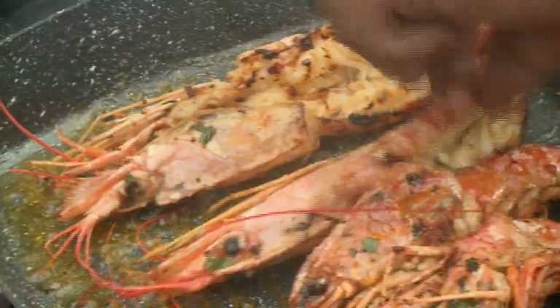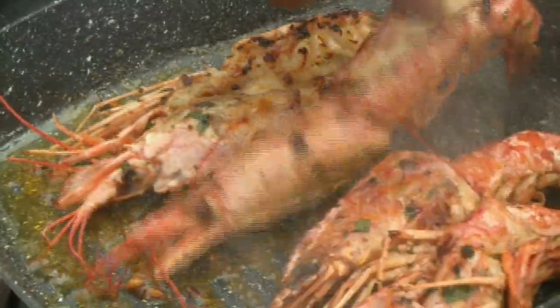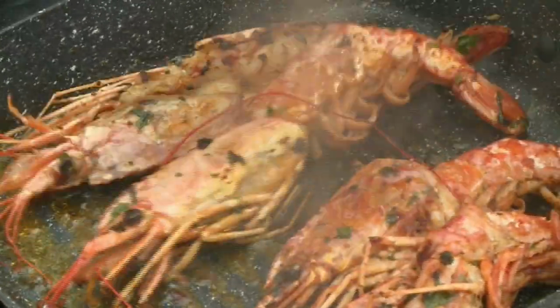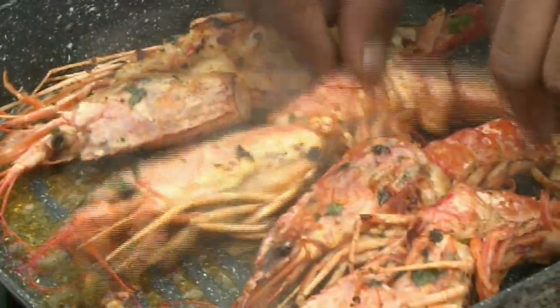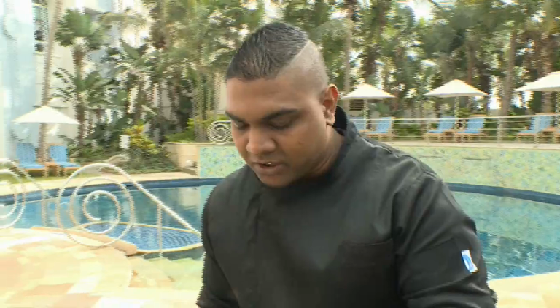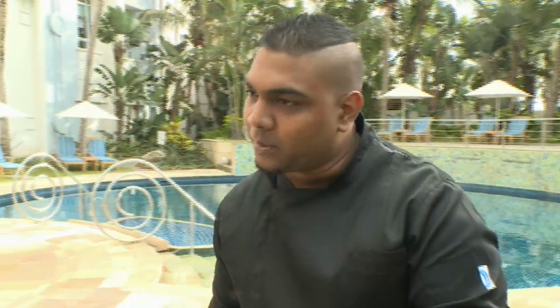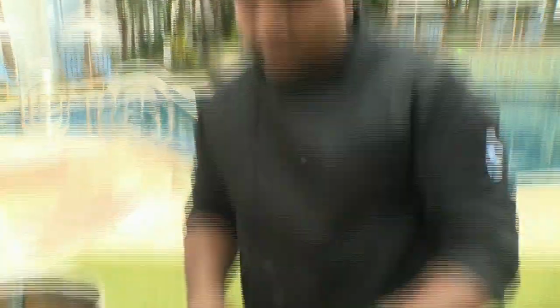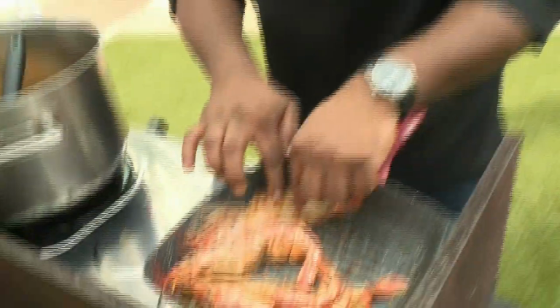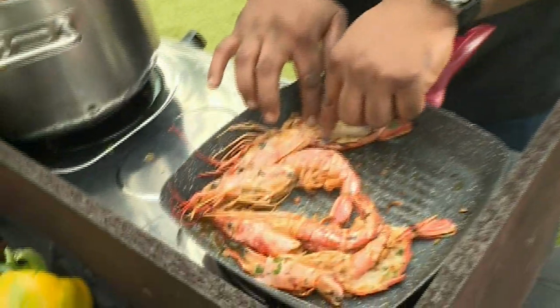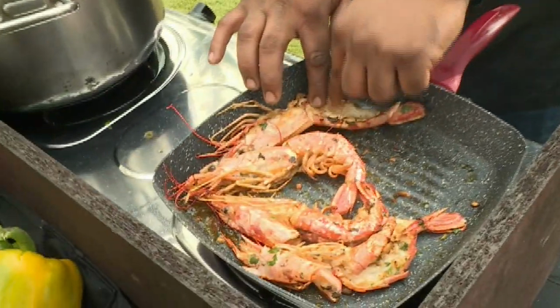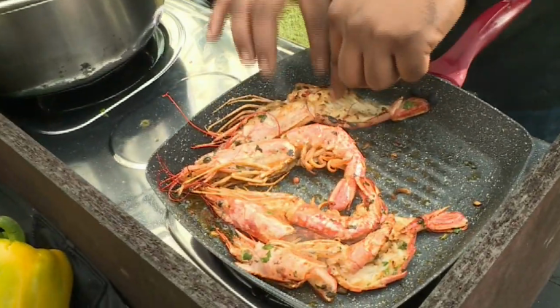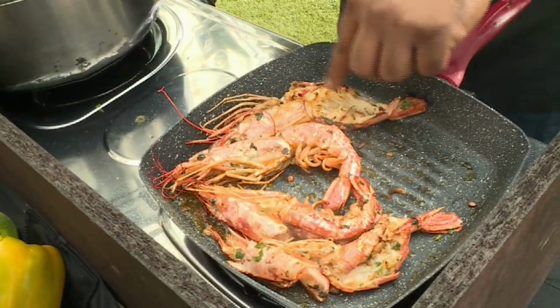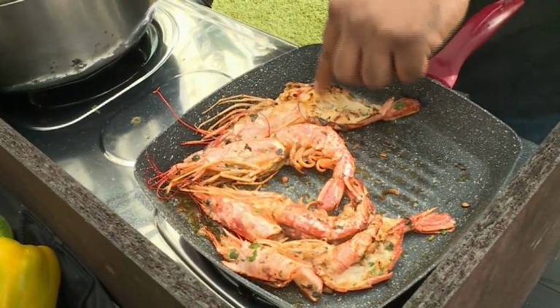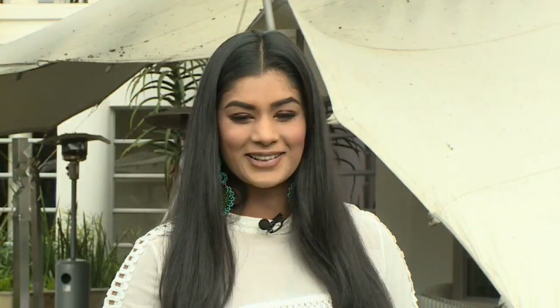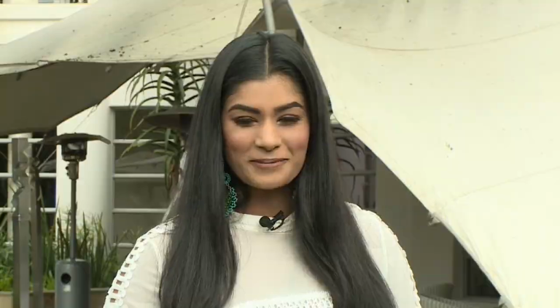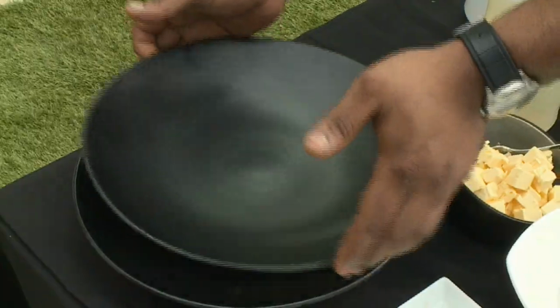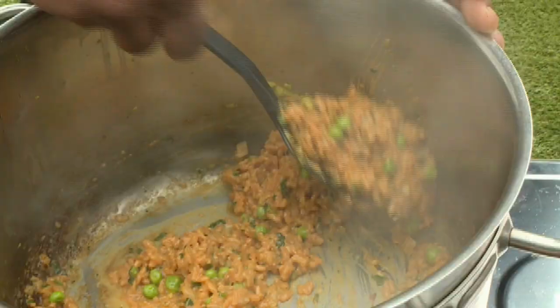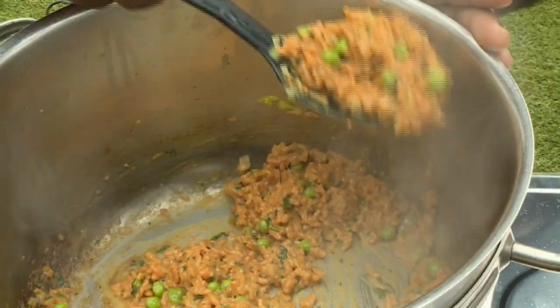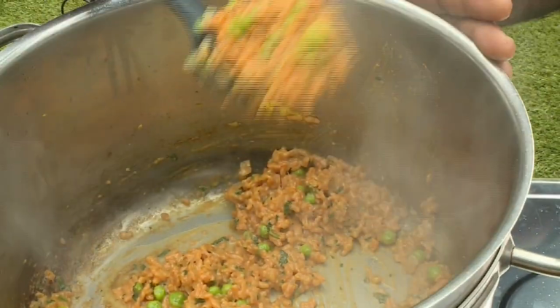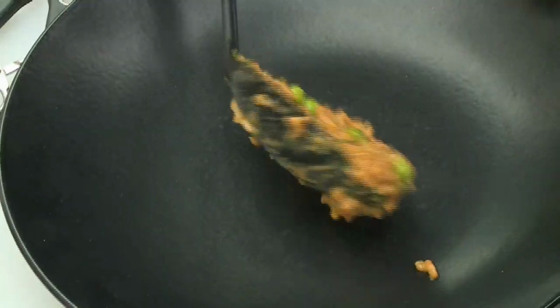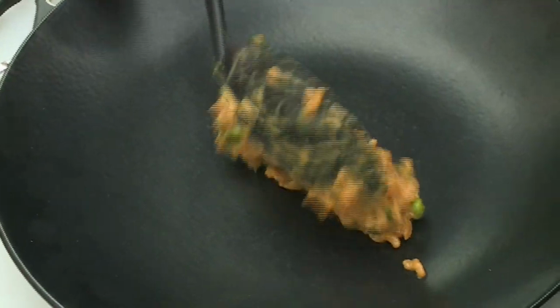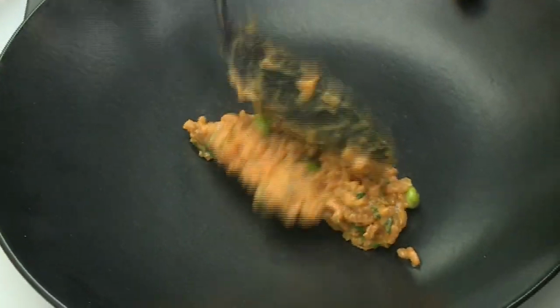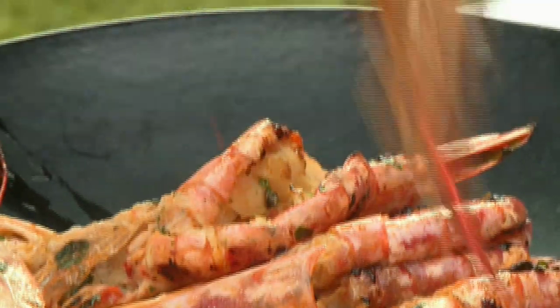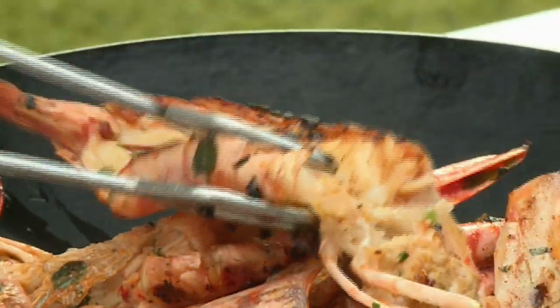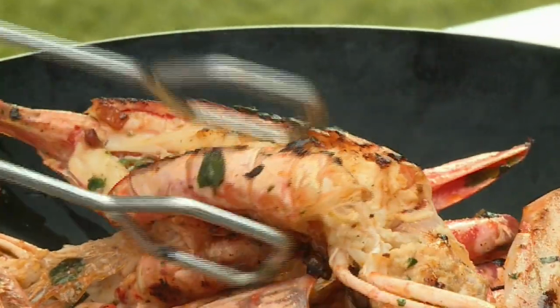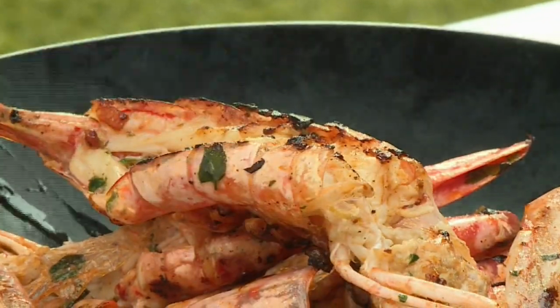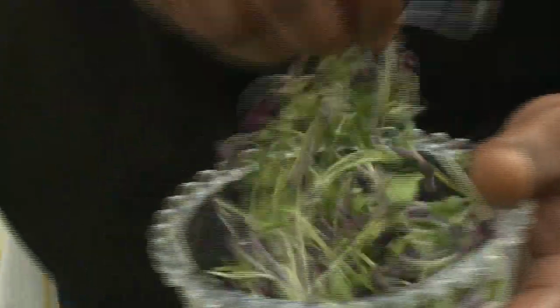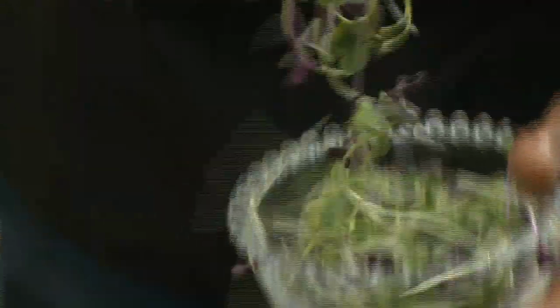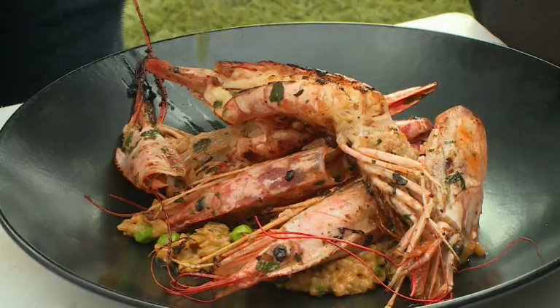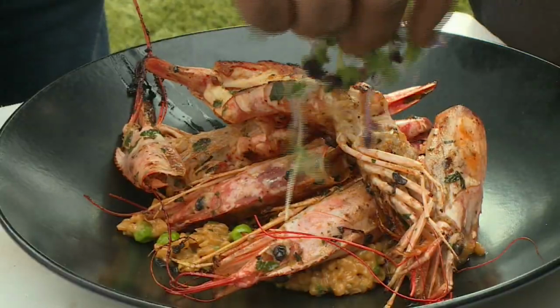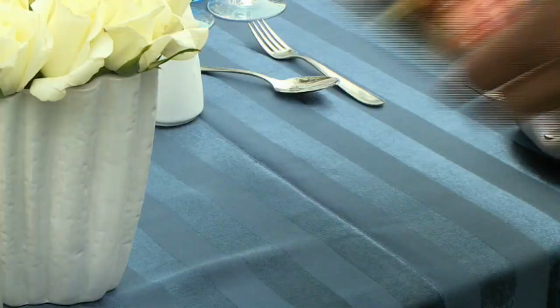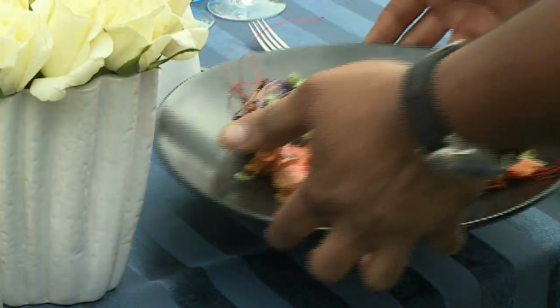The prawns will change a little bit of color as they cook. Just to bring out all the juices, deglaze the pan with some white wine and let the prawns cook in that. Once done, I'm going to add my risotto, add my prawns on top of that, and some microgreens for garnish. And that's it.